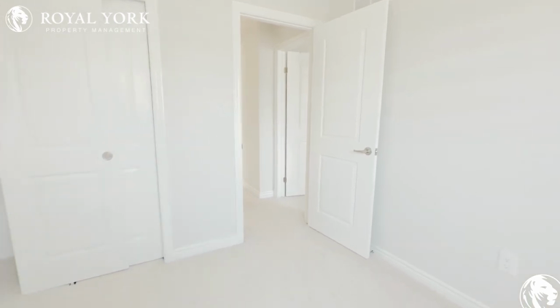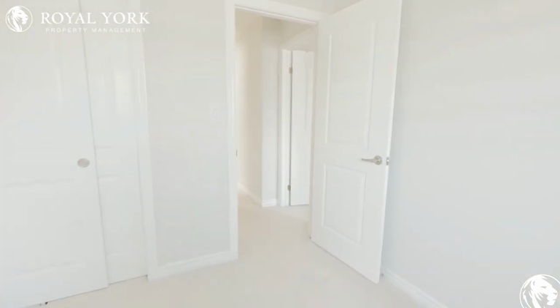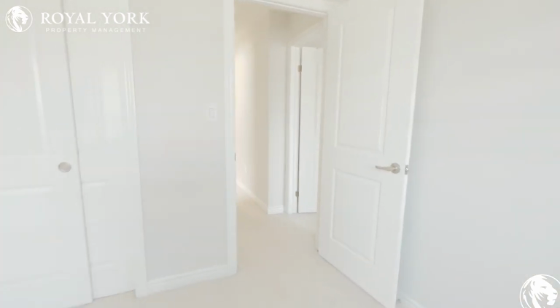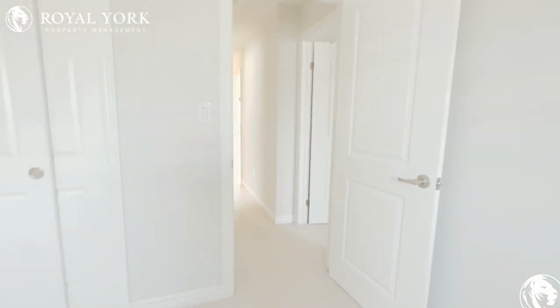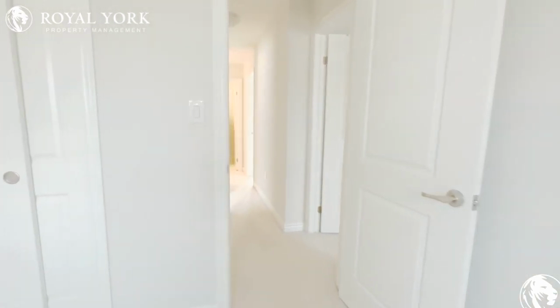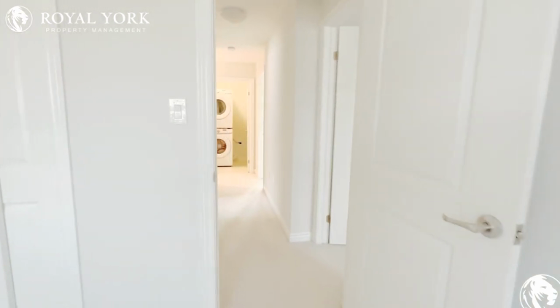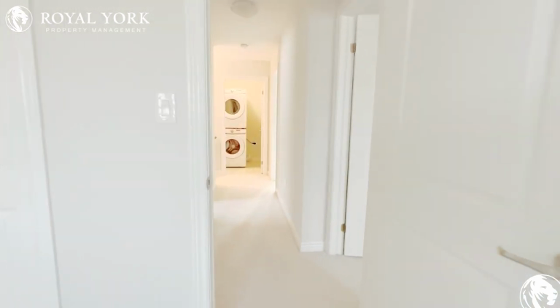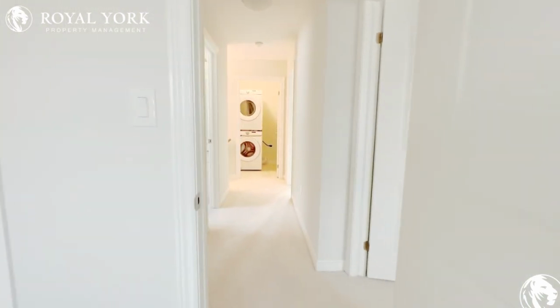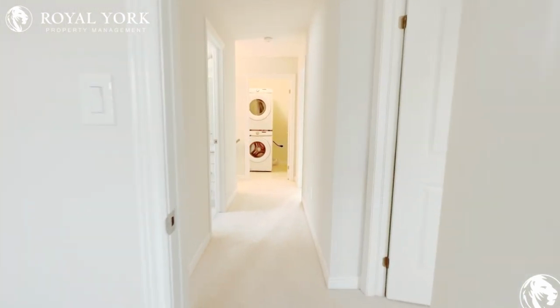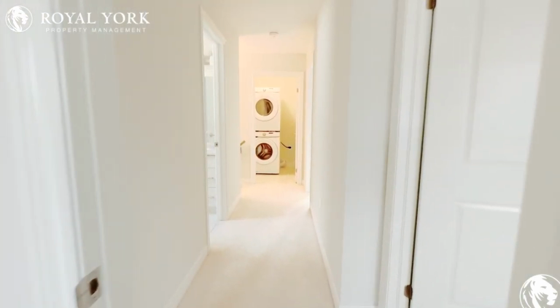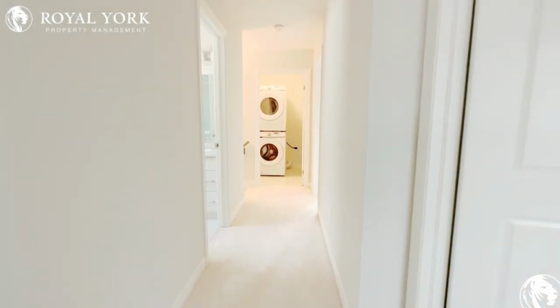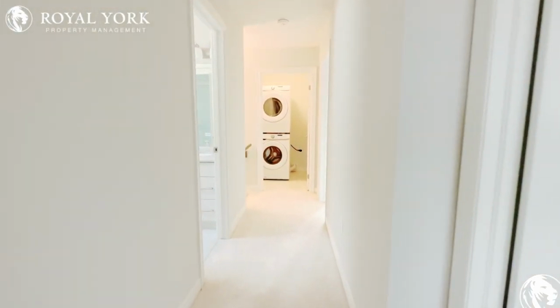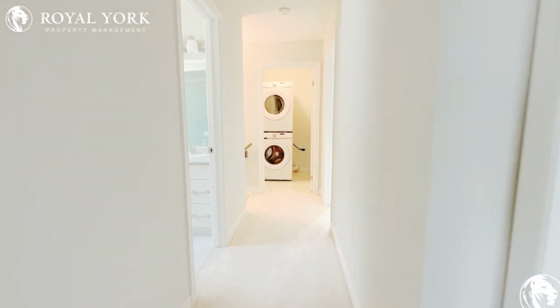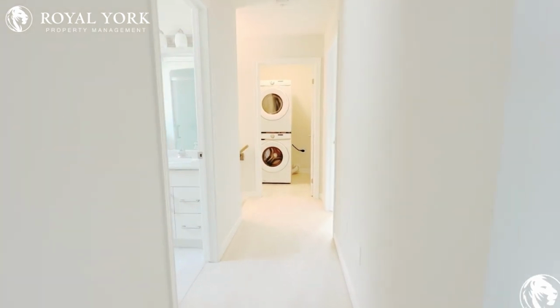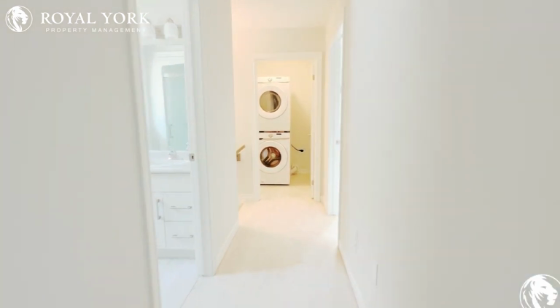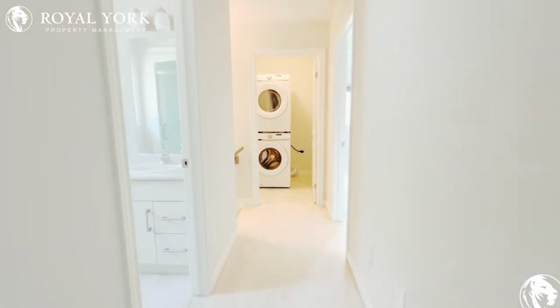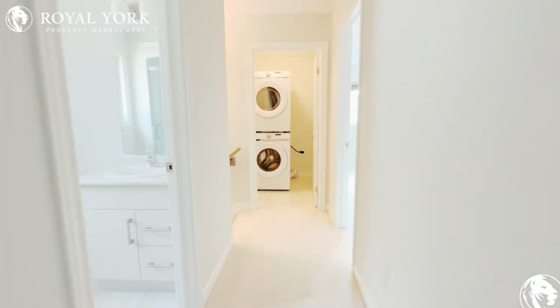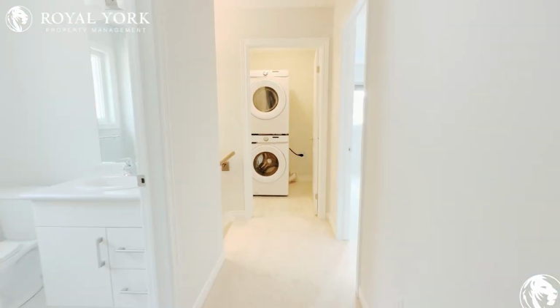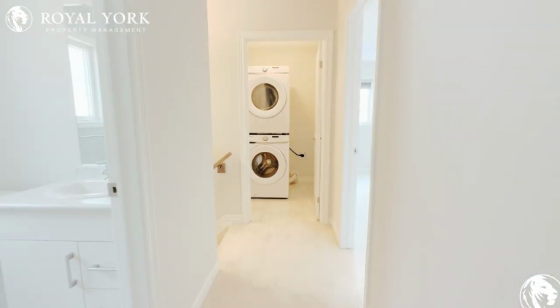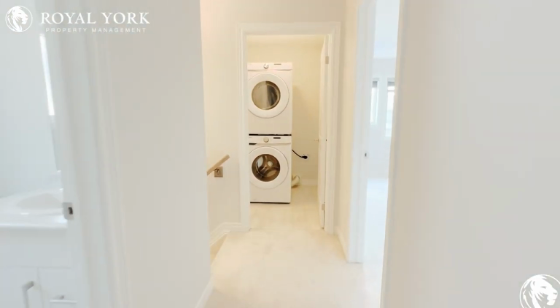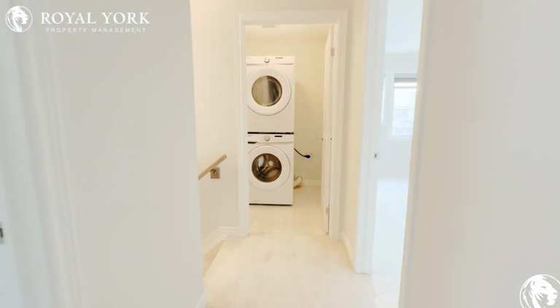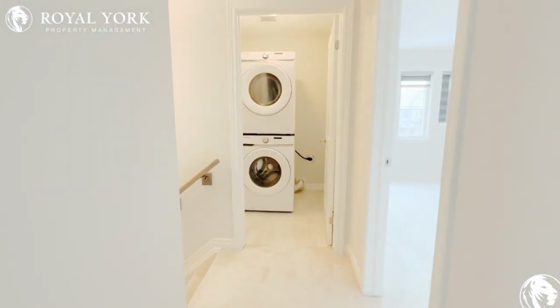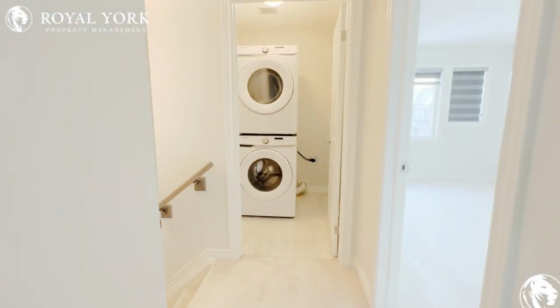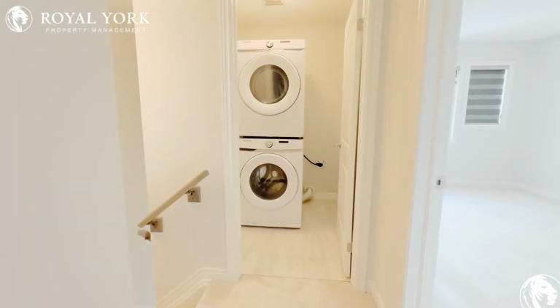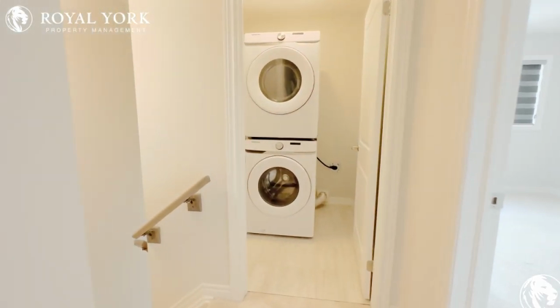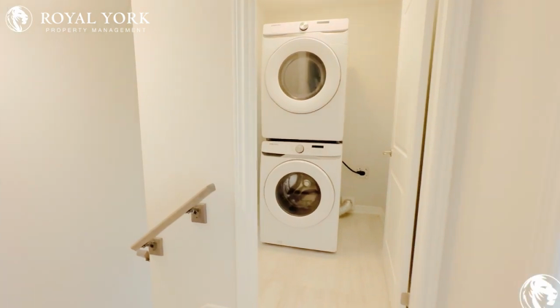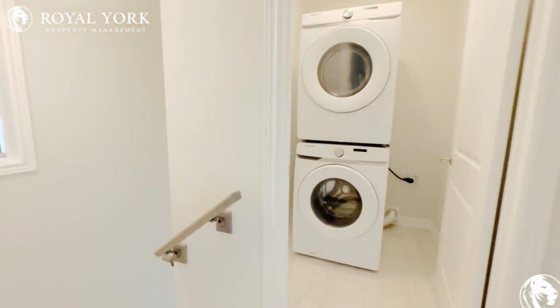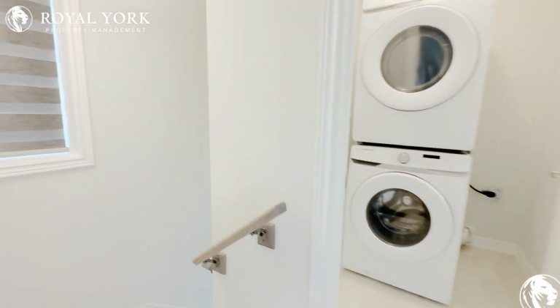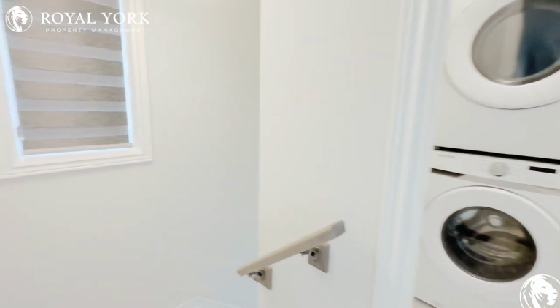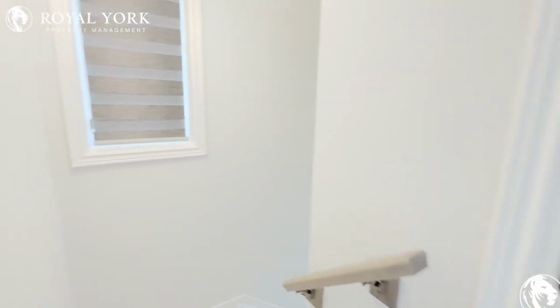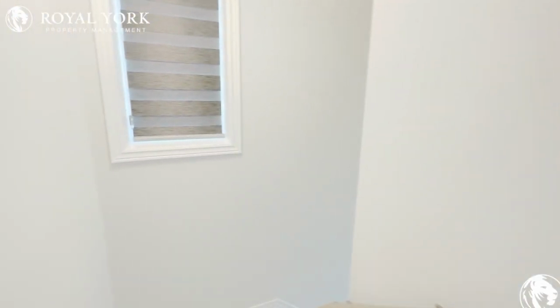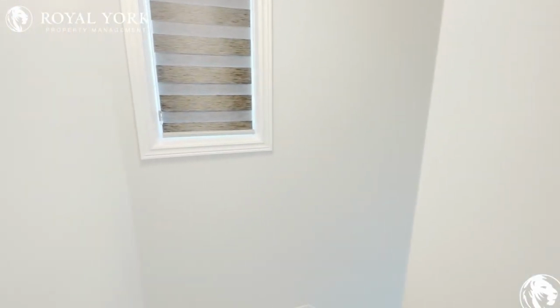If you would like to book a showing for this townhouse, please contact Royal York Property Management. We're open 24-7 and will take your calls 365 days a year. Thank you.